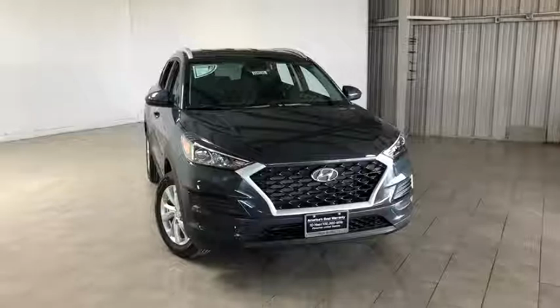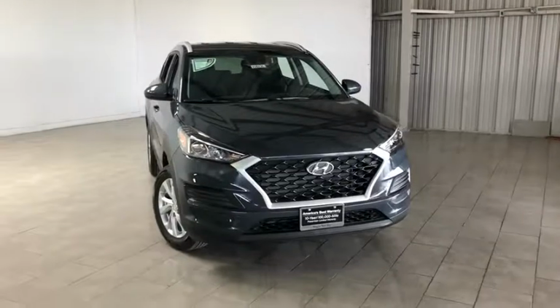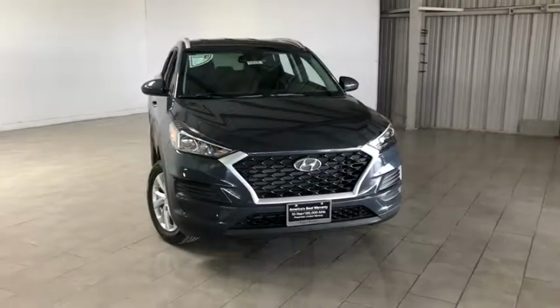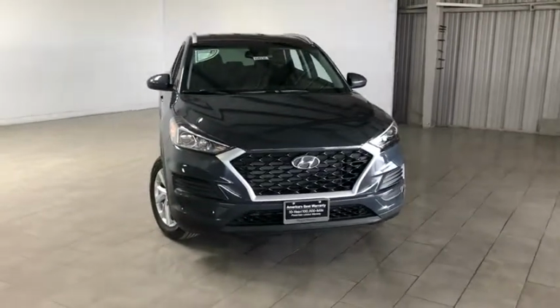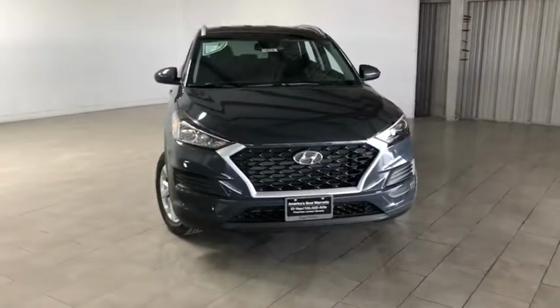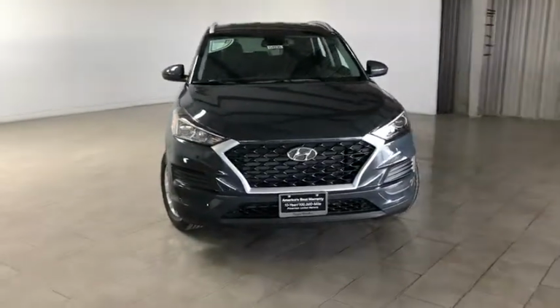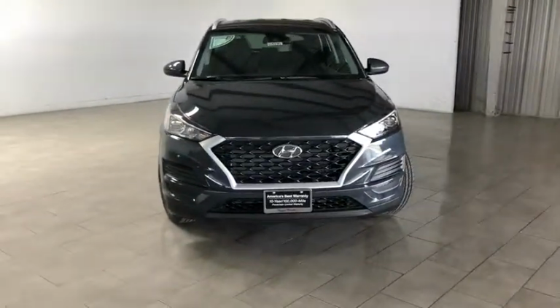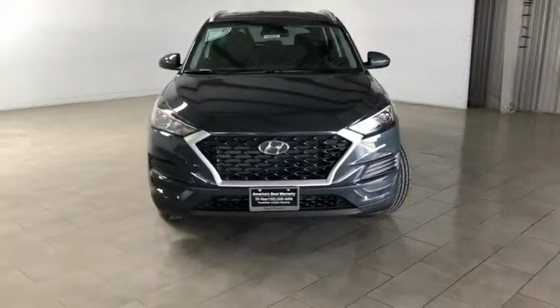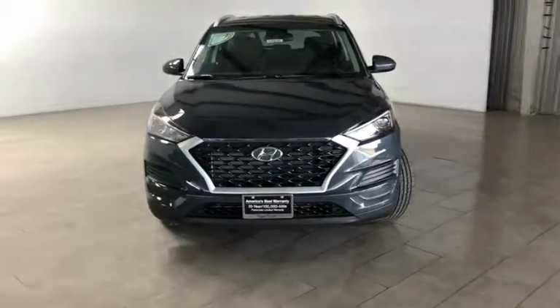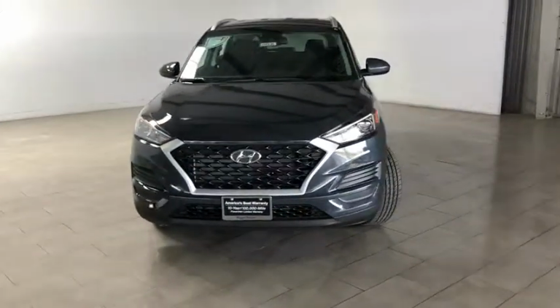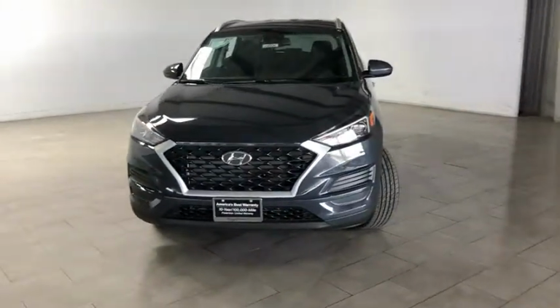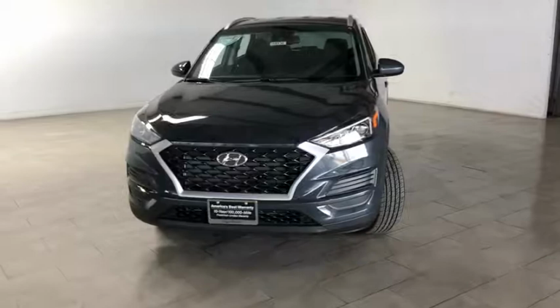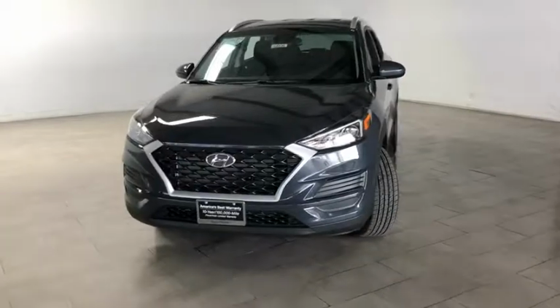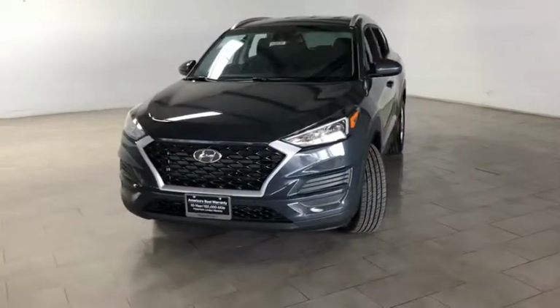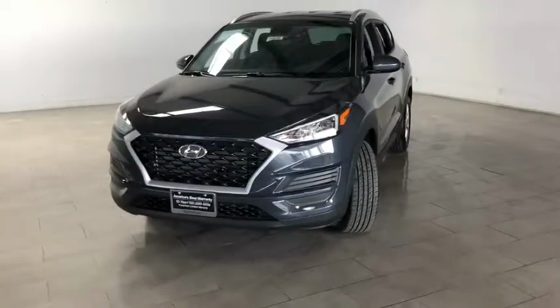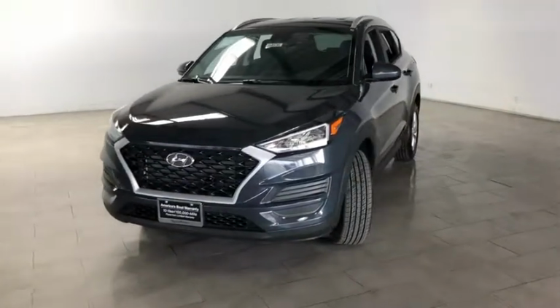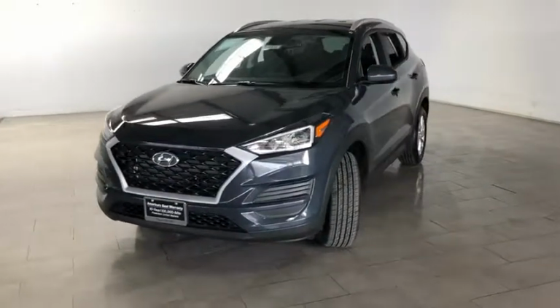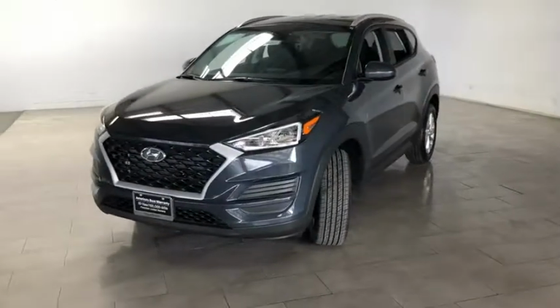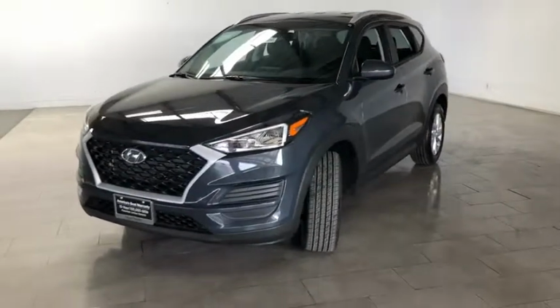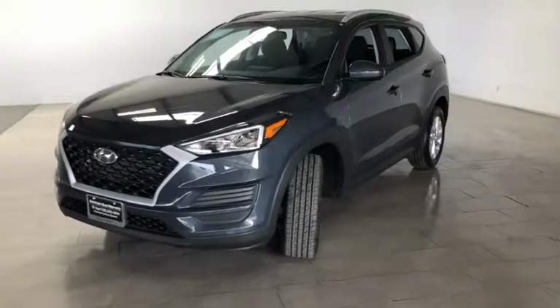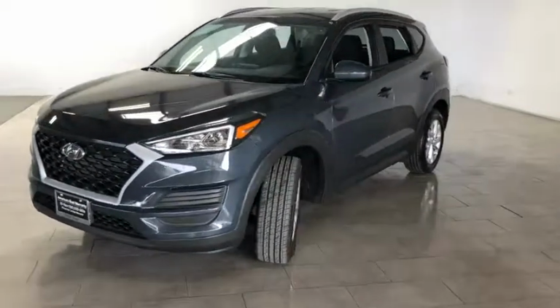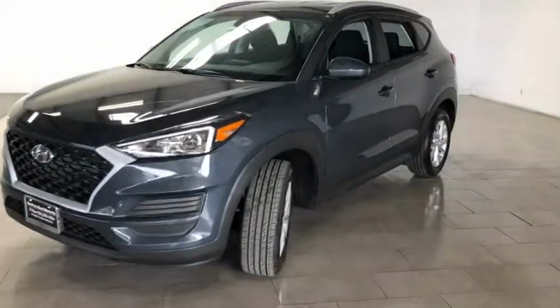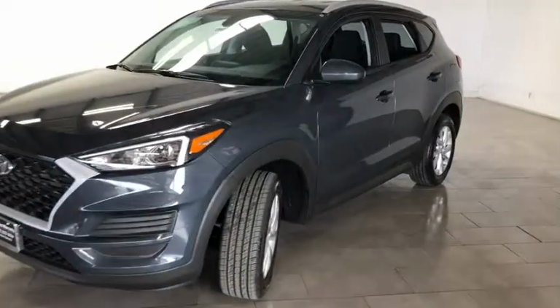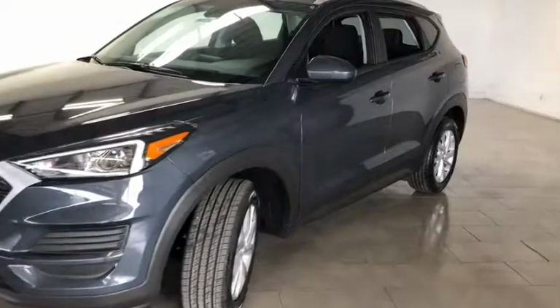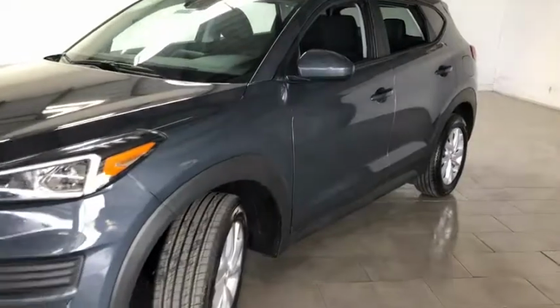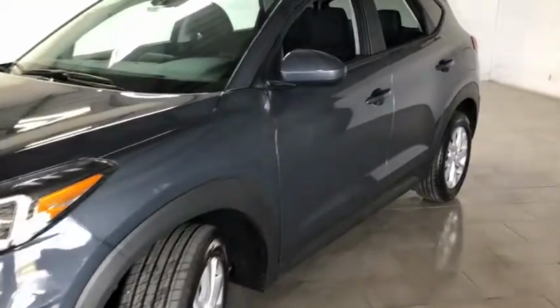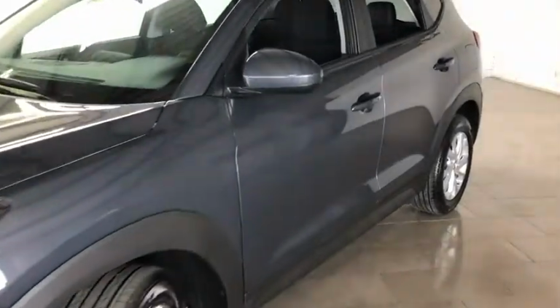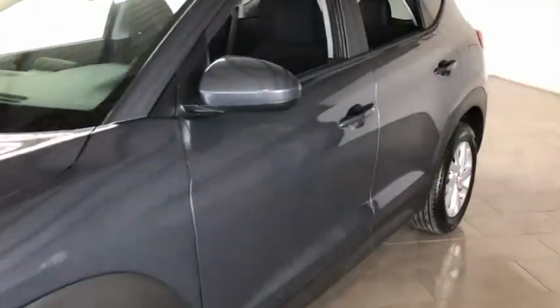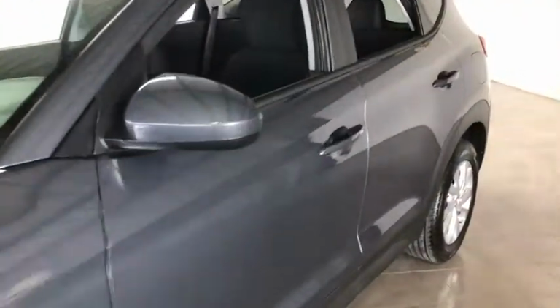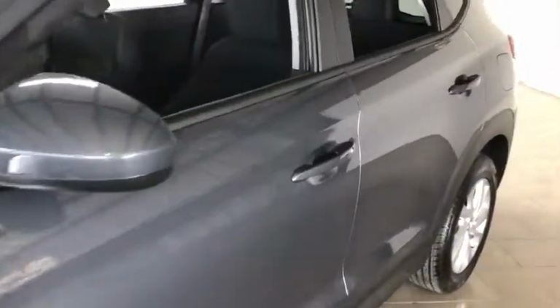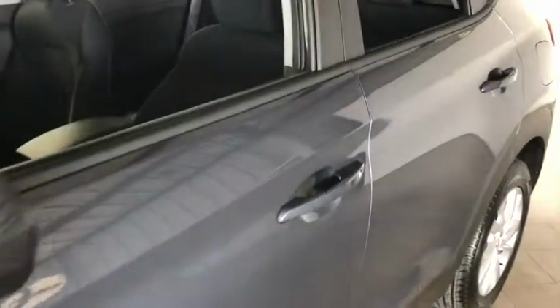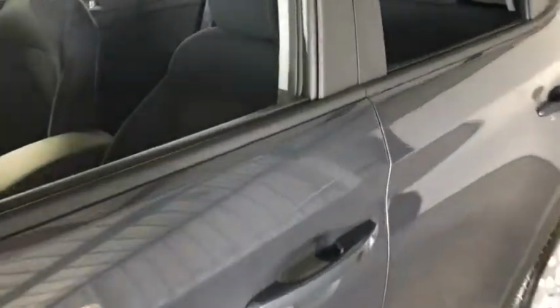Looking for the right vehicle? Check out the 2019 Hyundai Tucson. Boasting low noise and vibration levels and a smooth ride, the Tucson combines the rugged utility of an SUV with the maneuverability and refinement of a car.